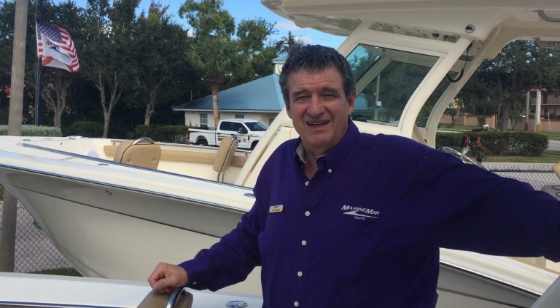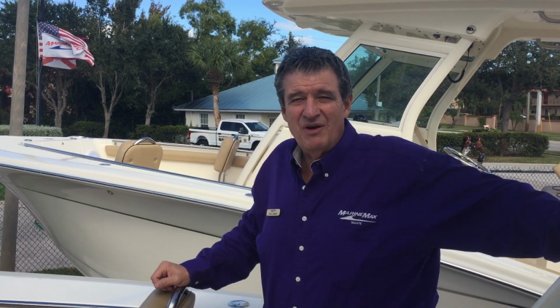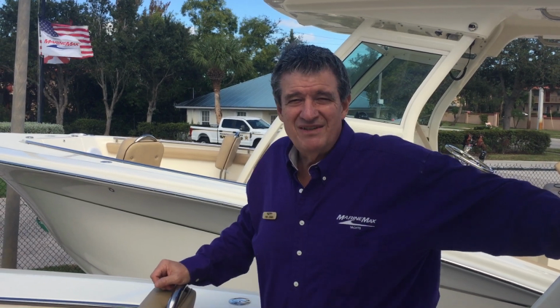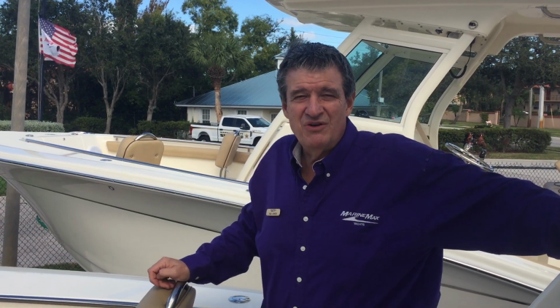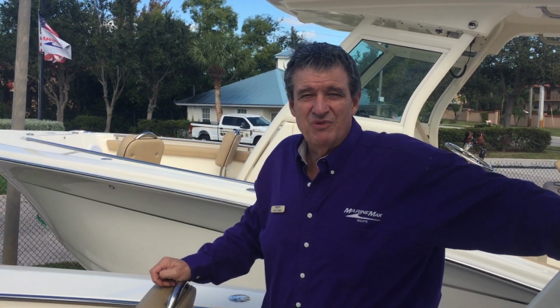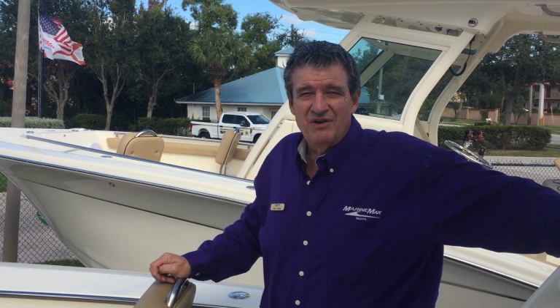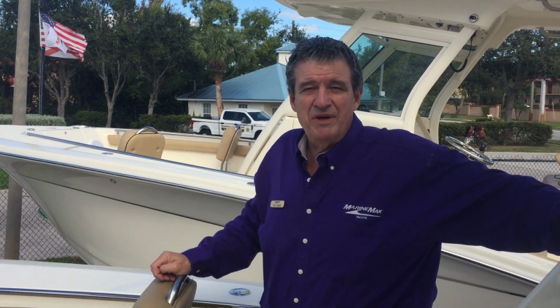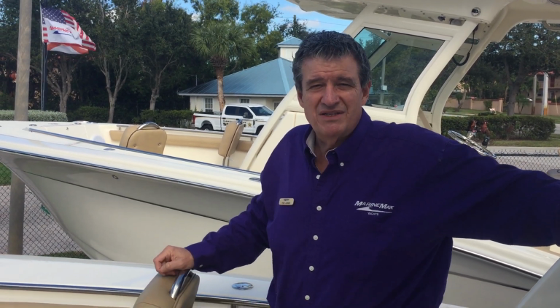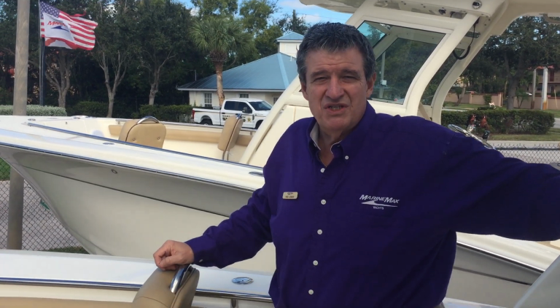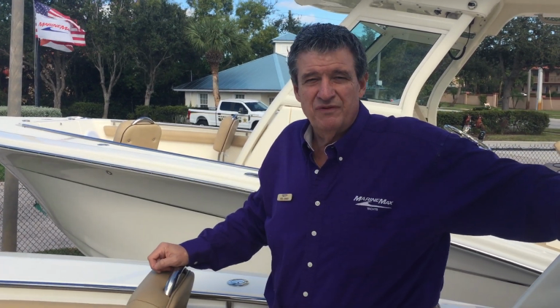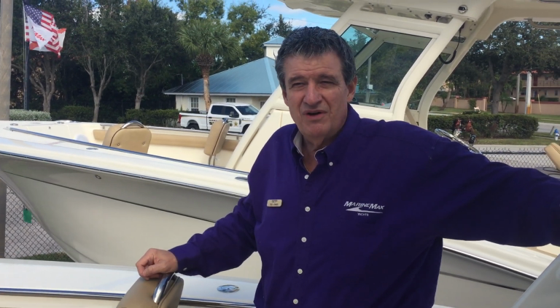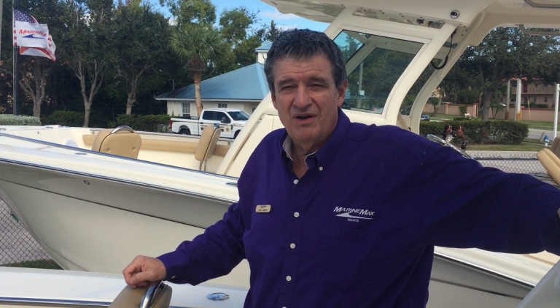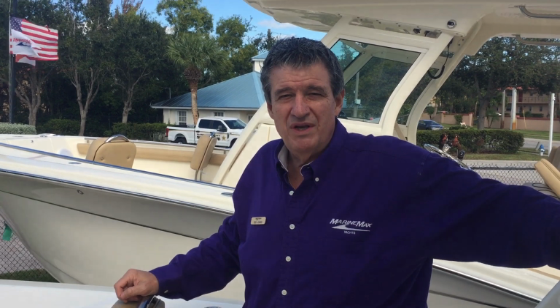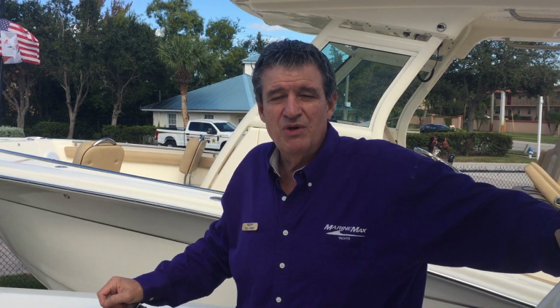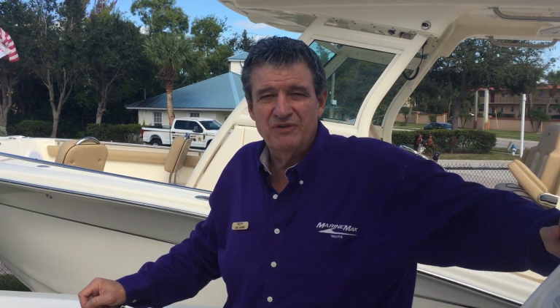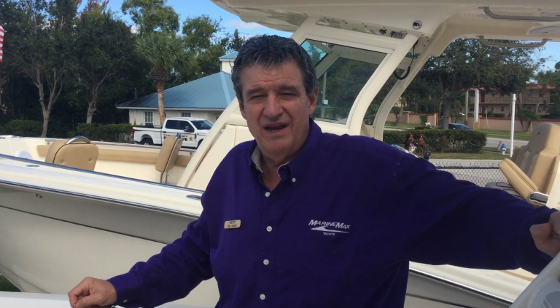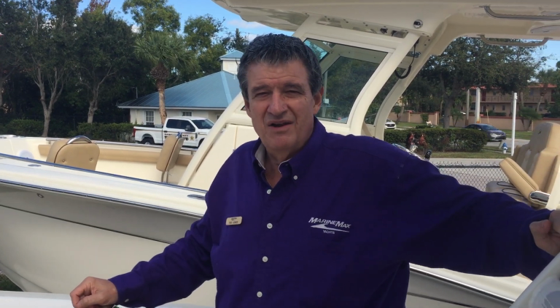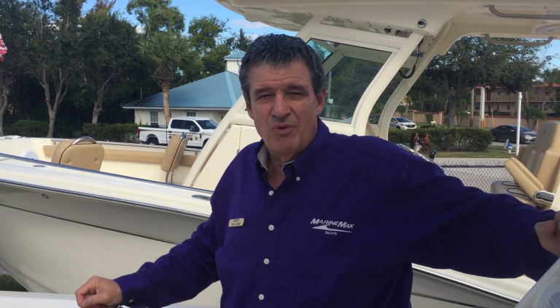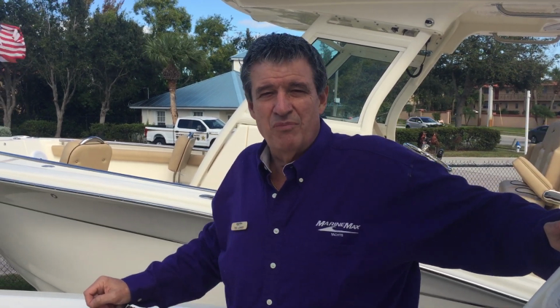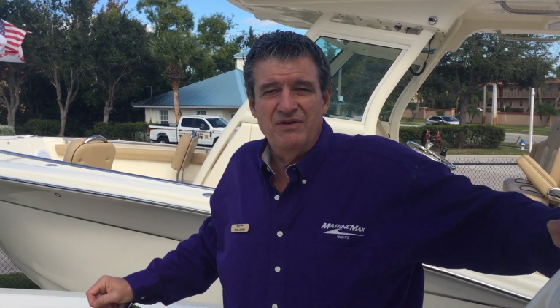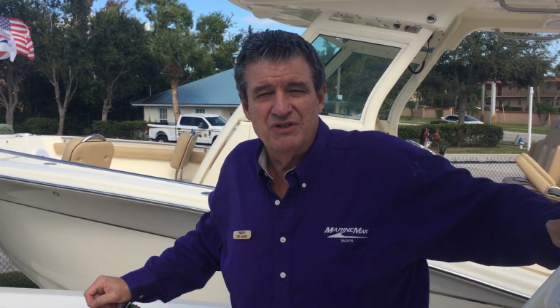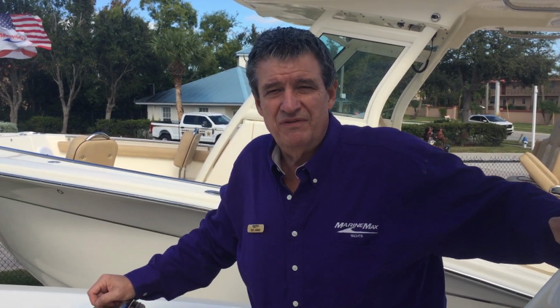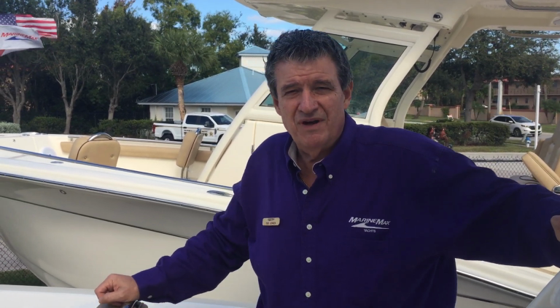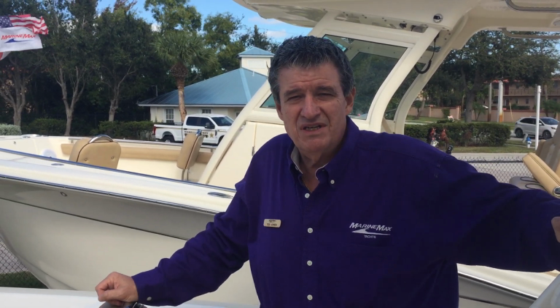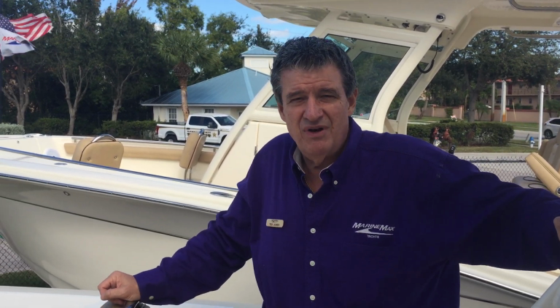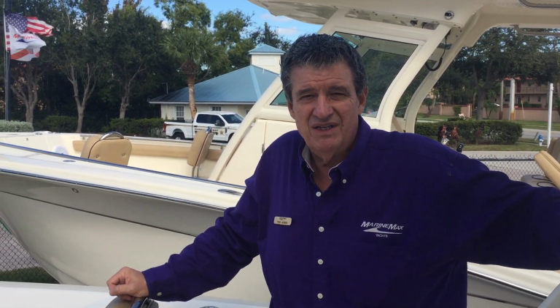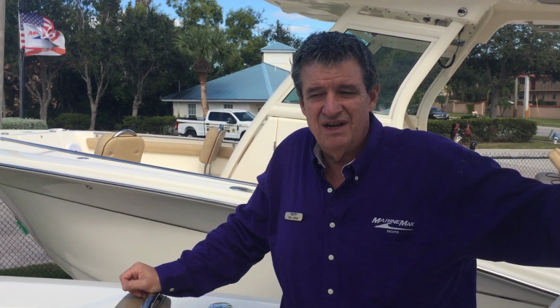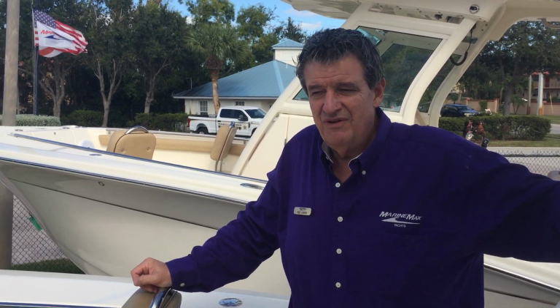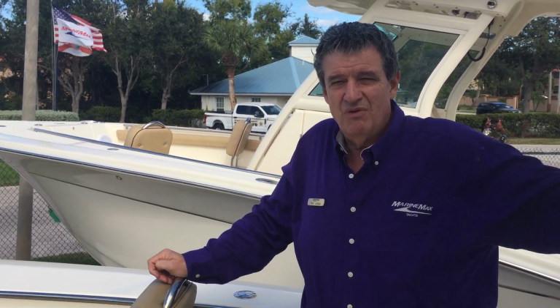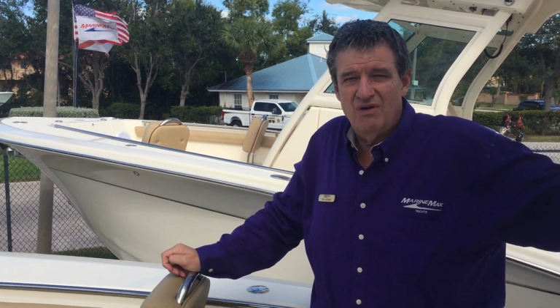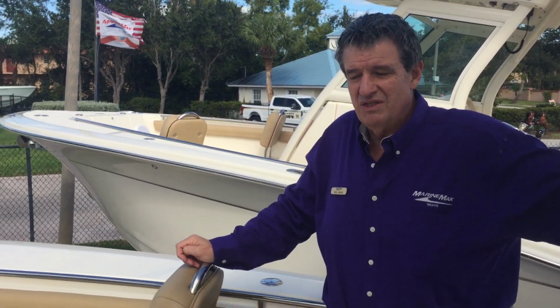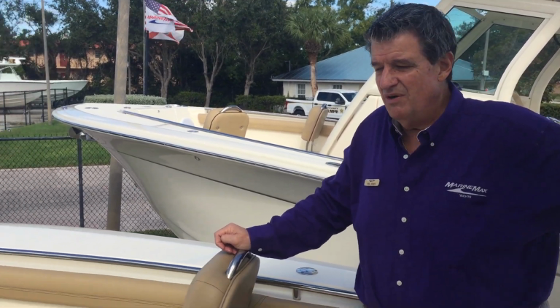Hello, I'm Ted Jones. We're here at MarineMax in Stuart, Florida on a windy, beautiful day aboard a brand new 255 Scout LXF. What an awesome boat.